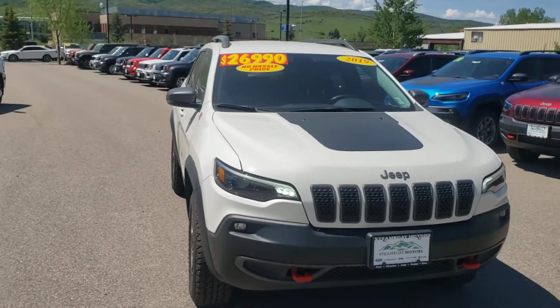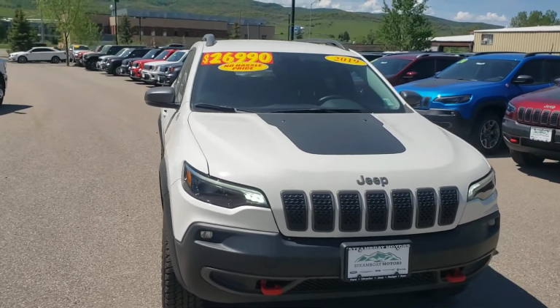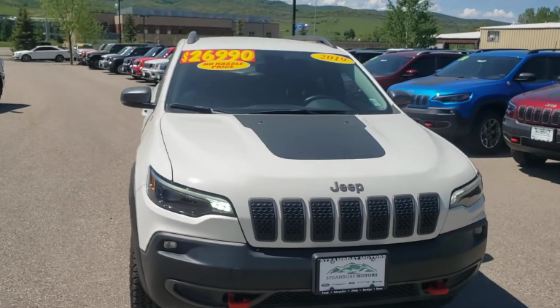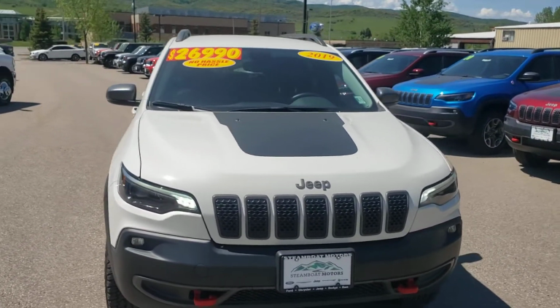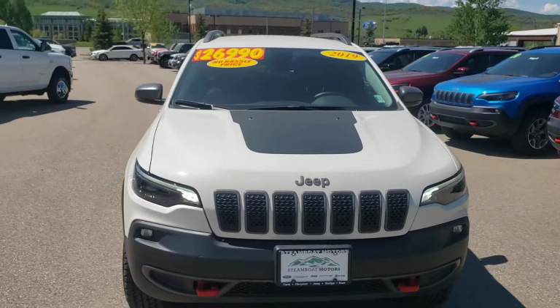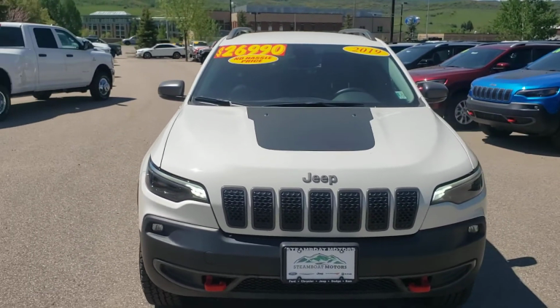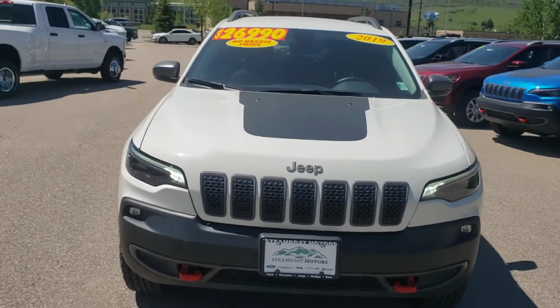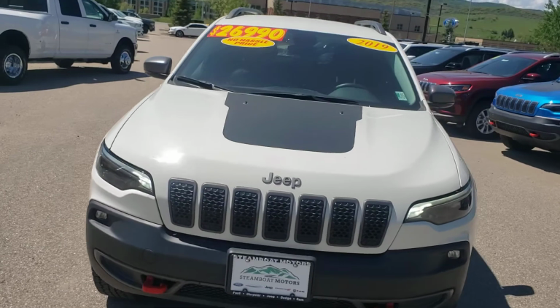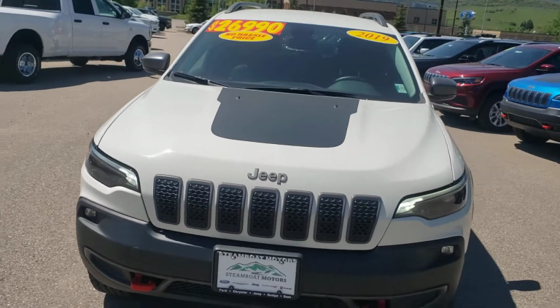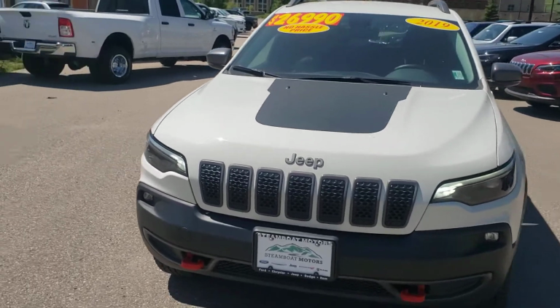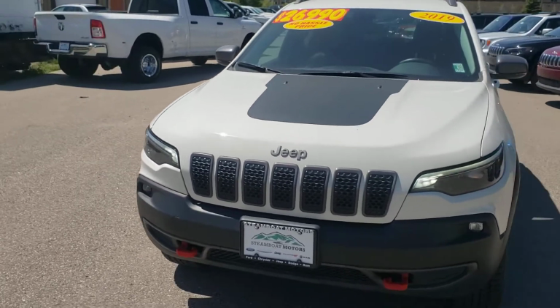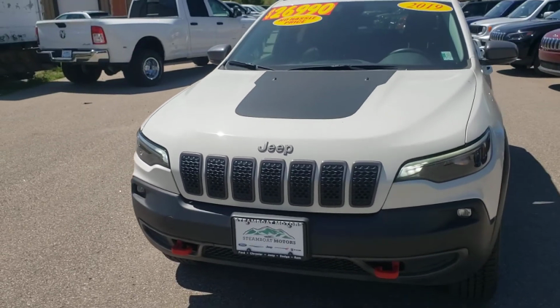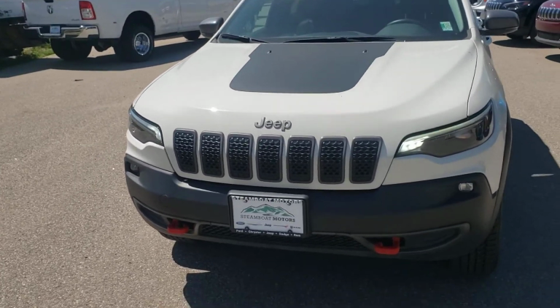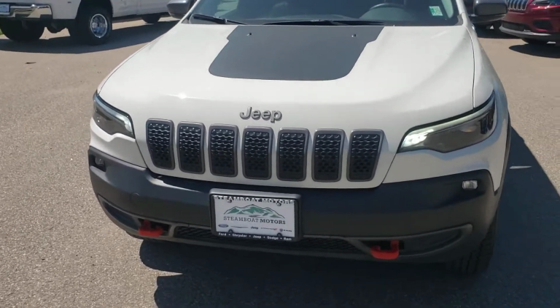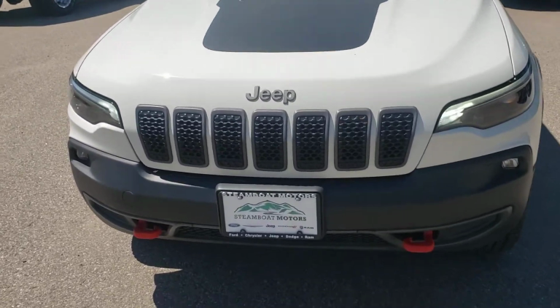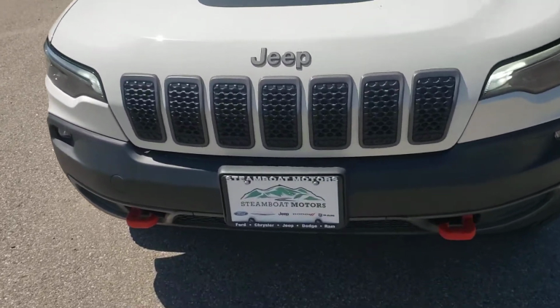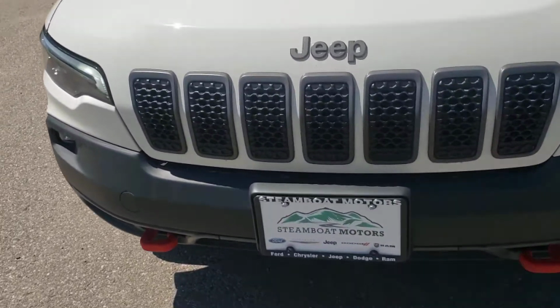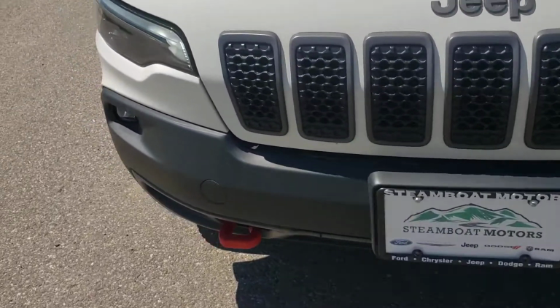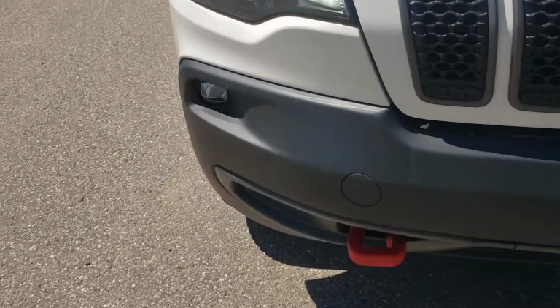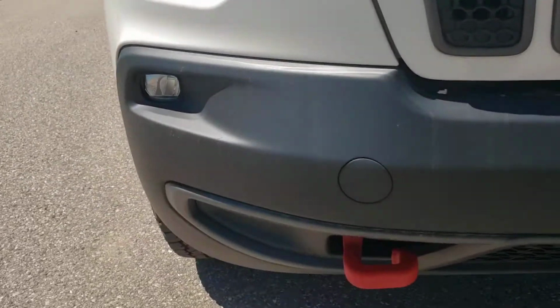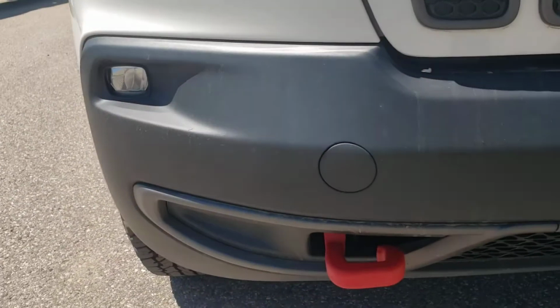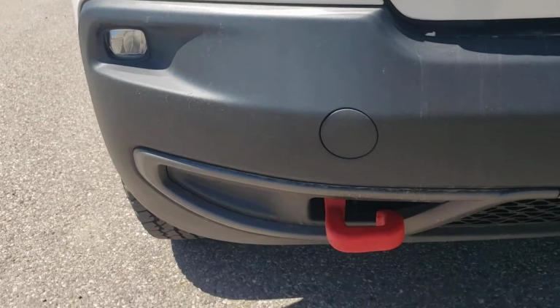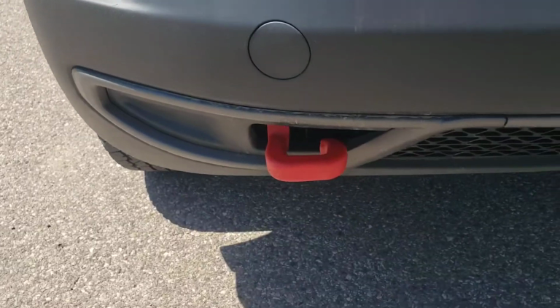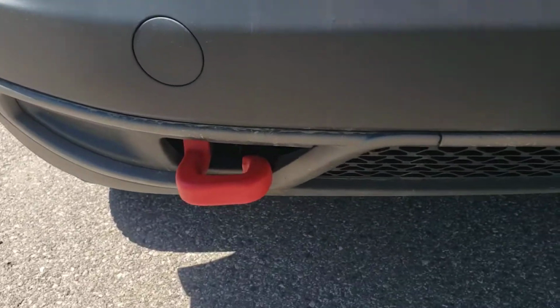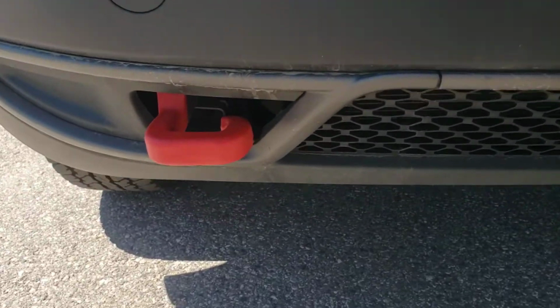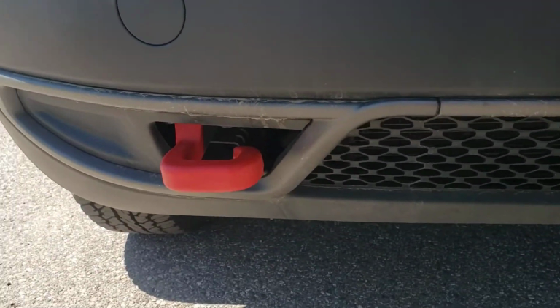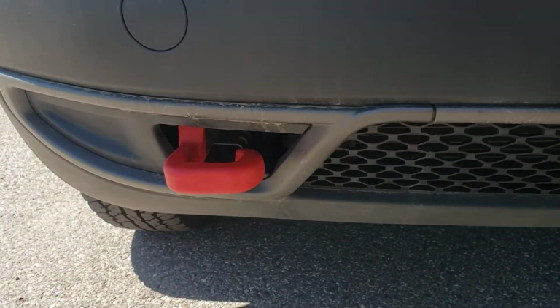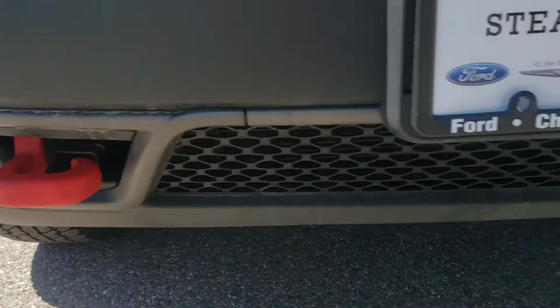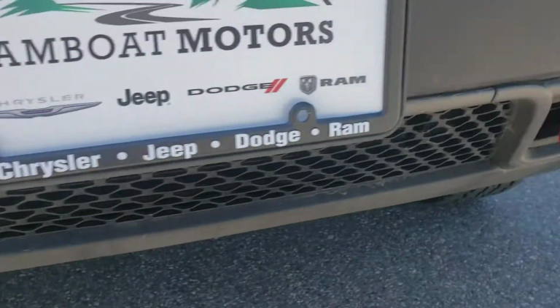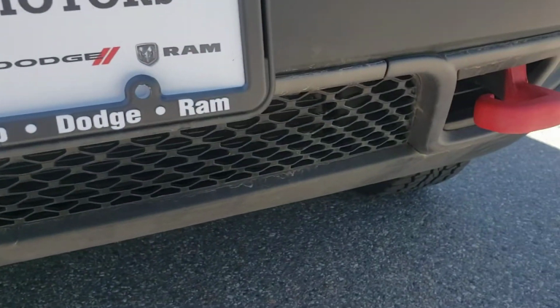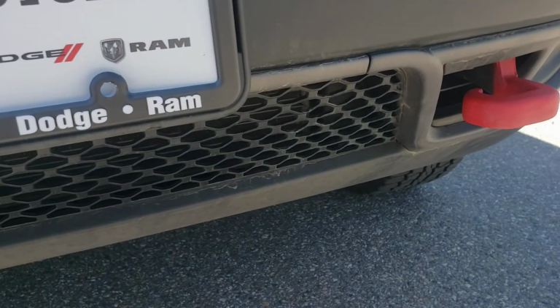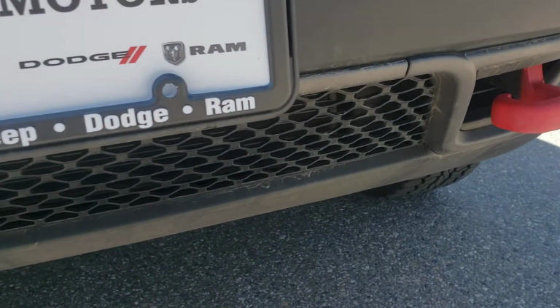It does have the 2.0 liter engine with the 9-speed automatic transmission. And again, it is the Trailhawk. Up front here, you're going to see that it has fog lamps as well as your red tow hooks there.